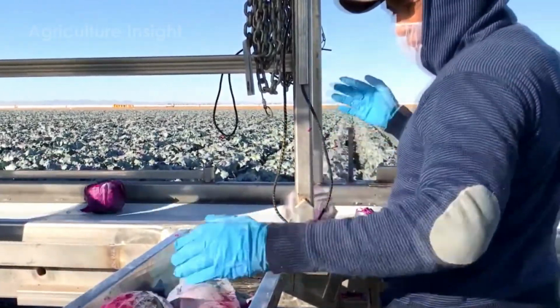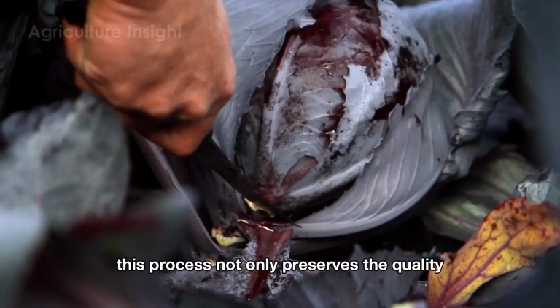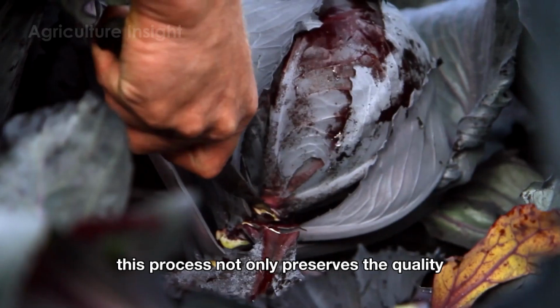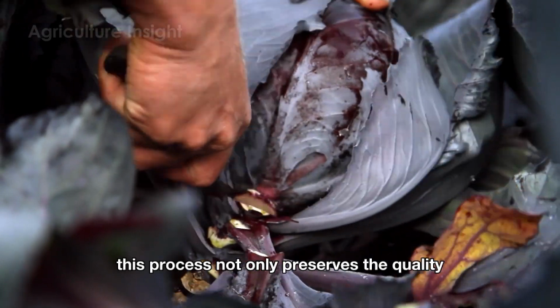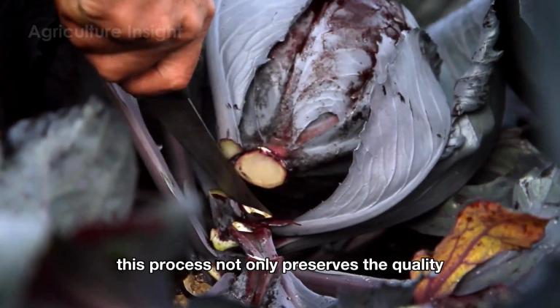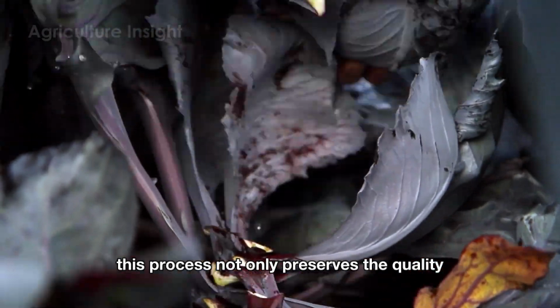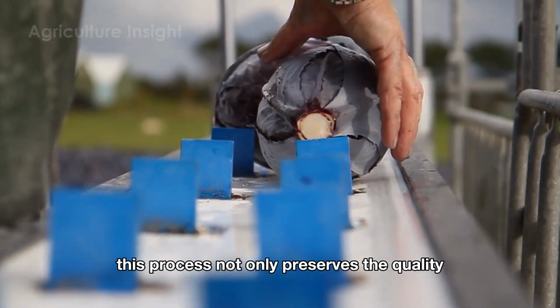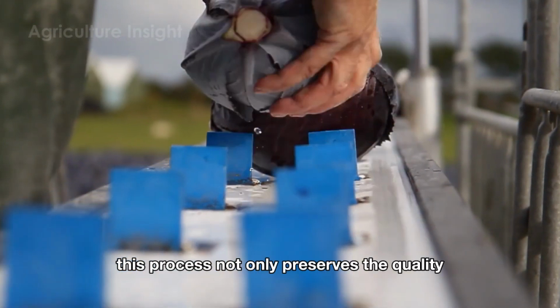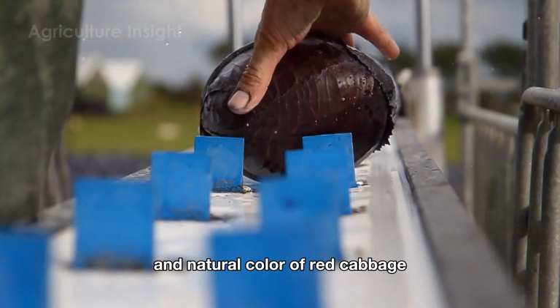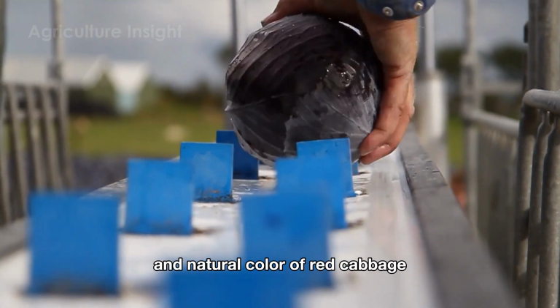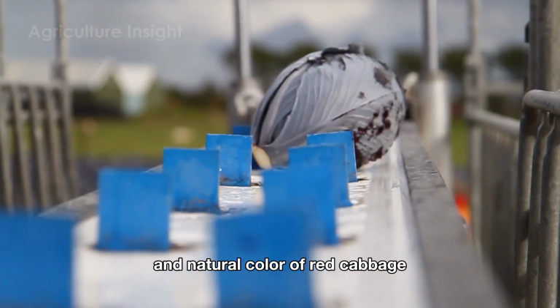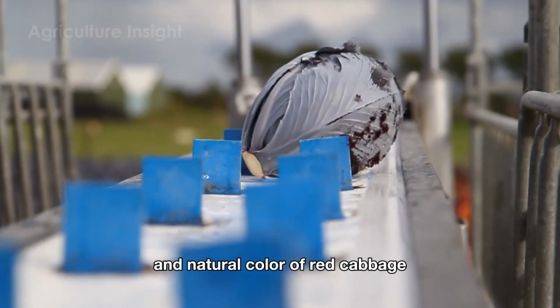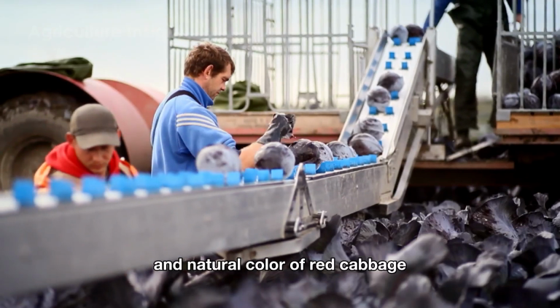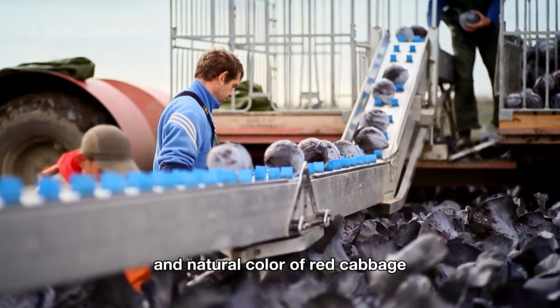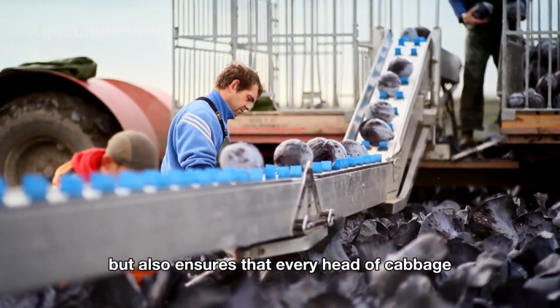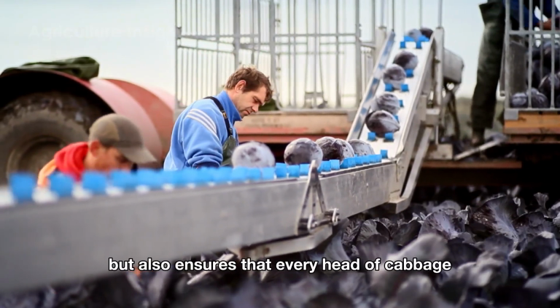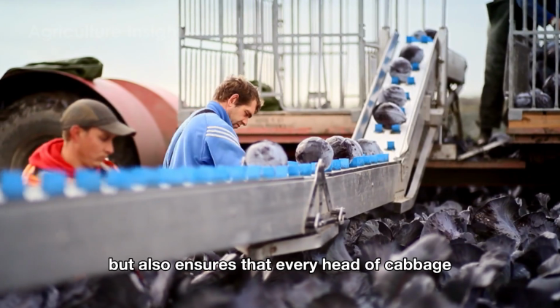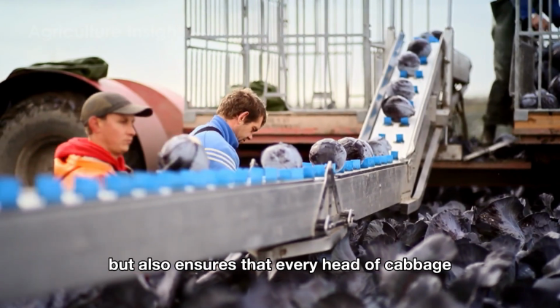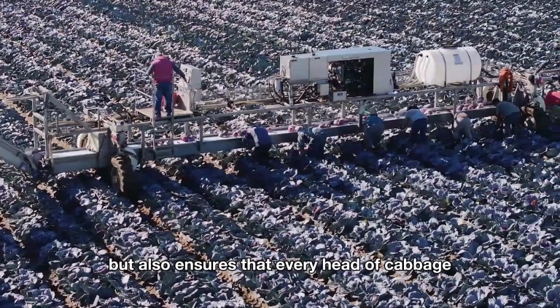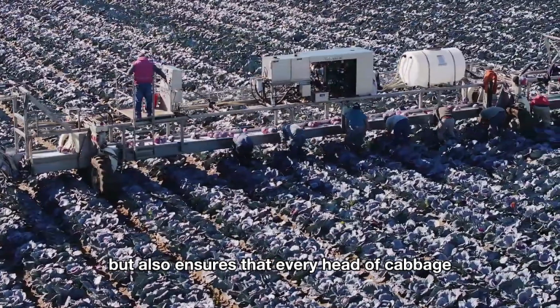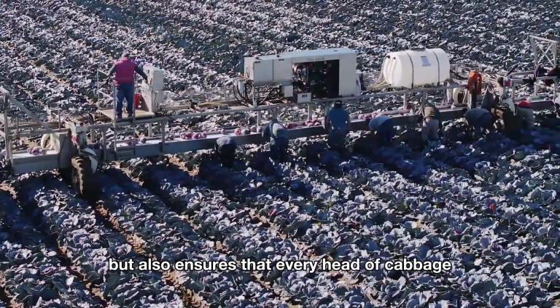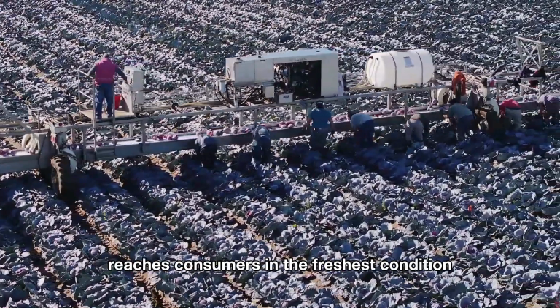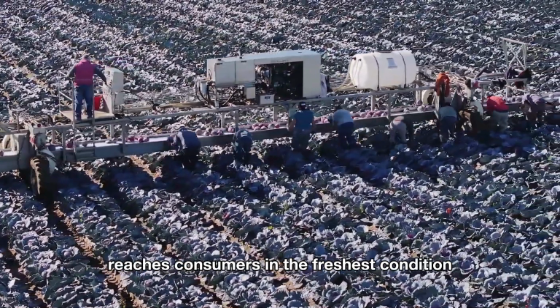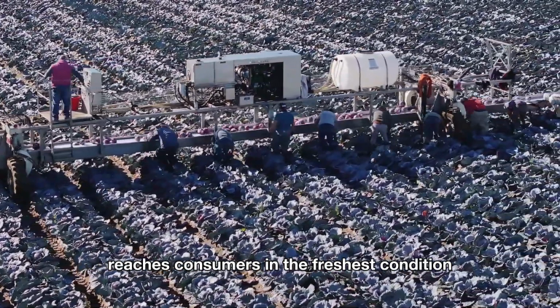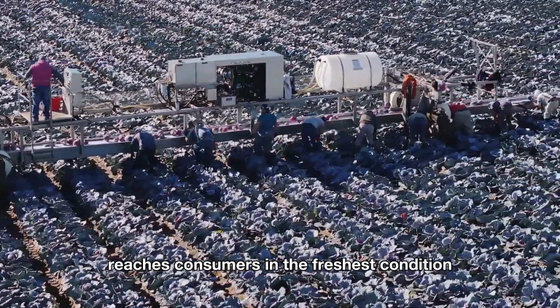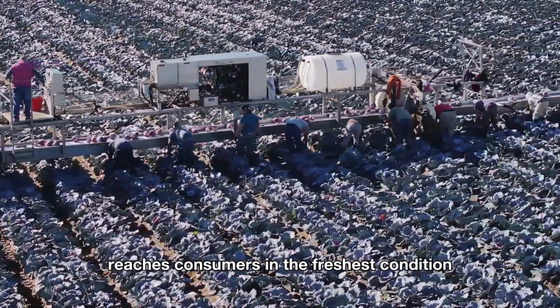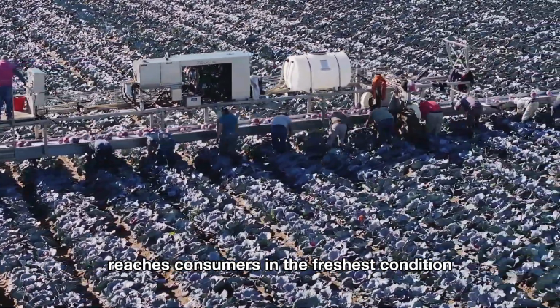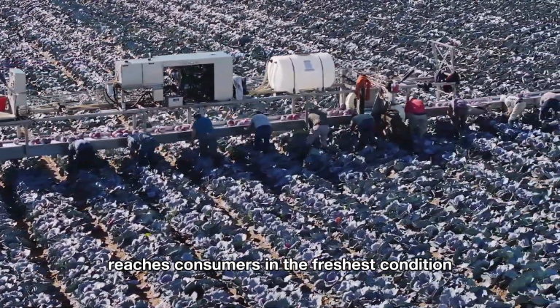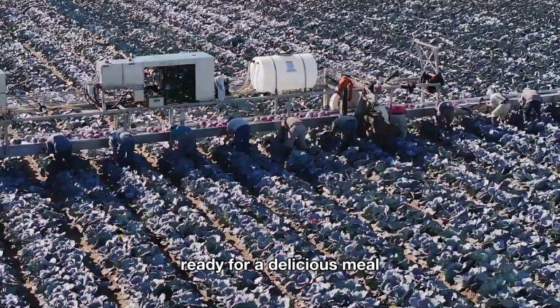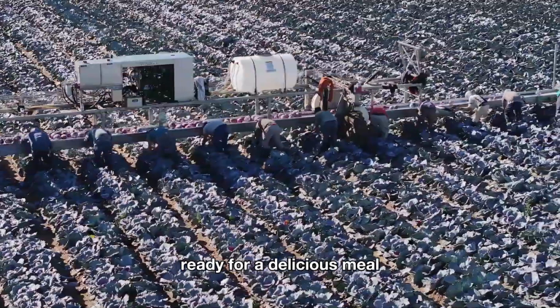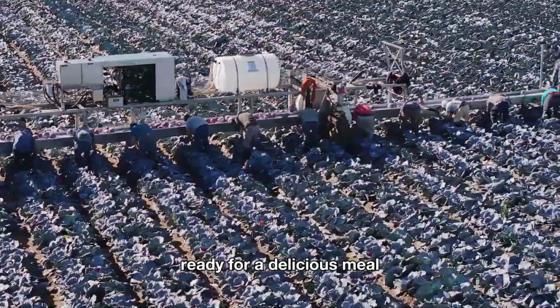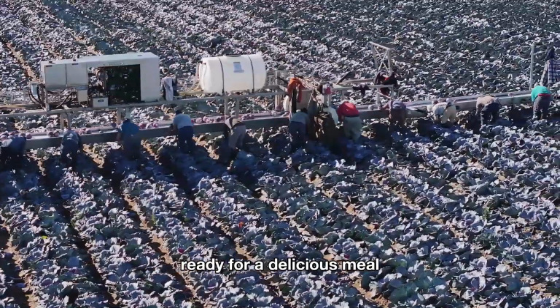This process not only preserves the quality and natural color of red cabbage, but also ensures that every head of cabbage reaches consumers in the freshest condition, ready for a delicious meal.